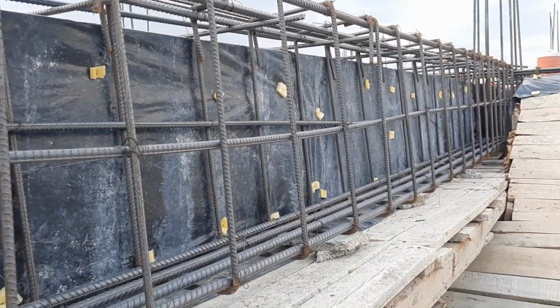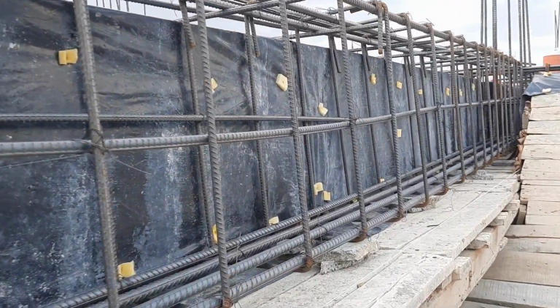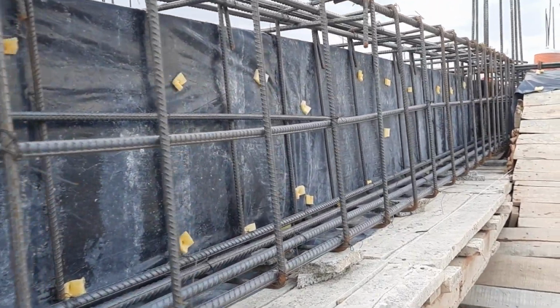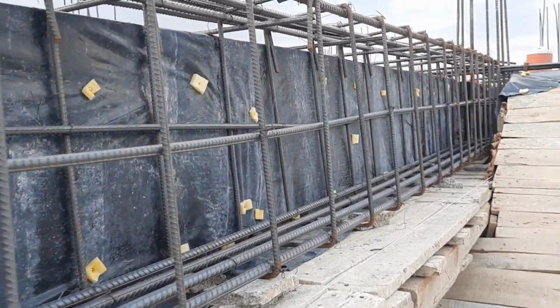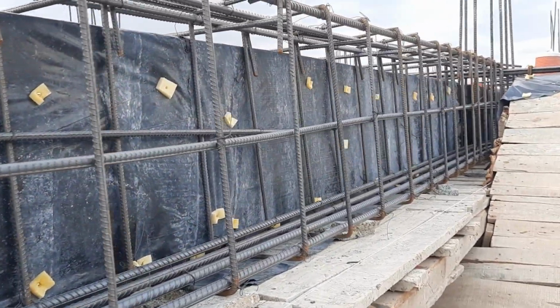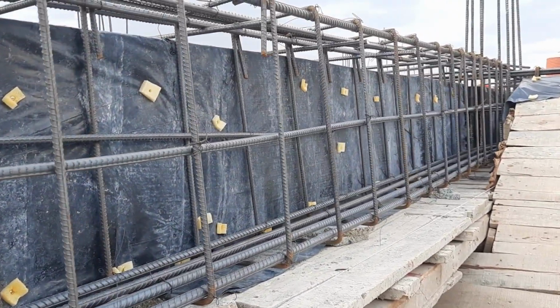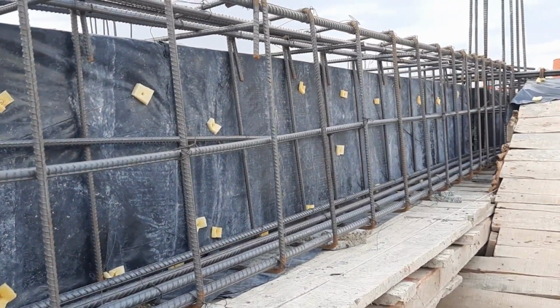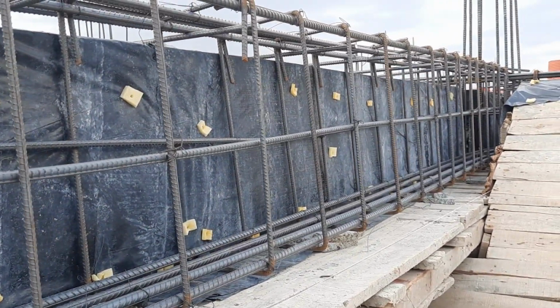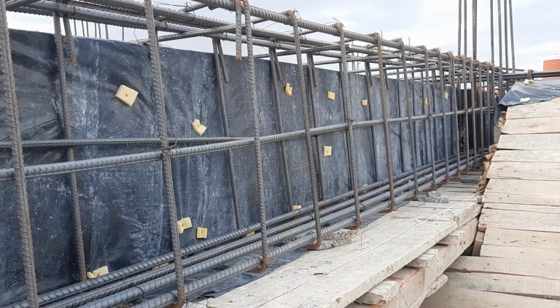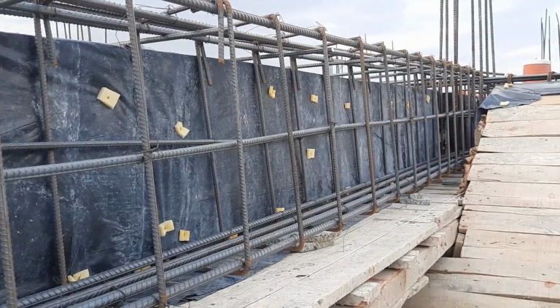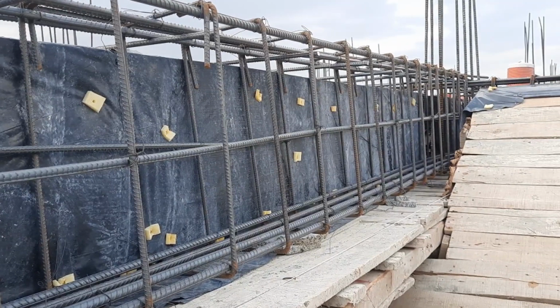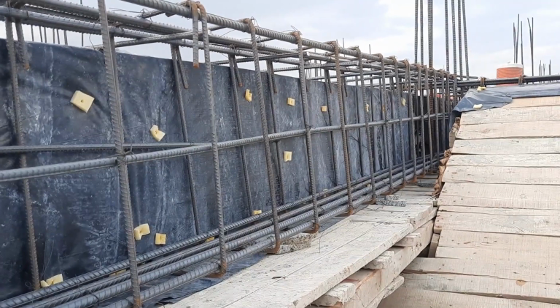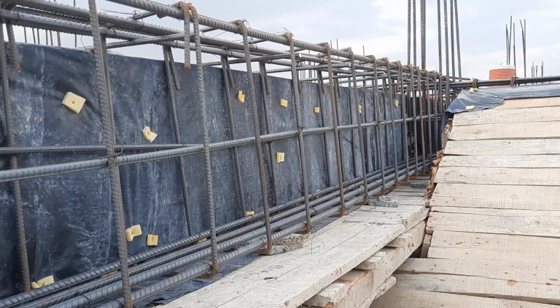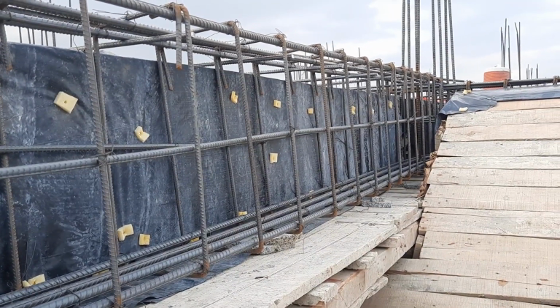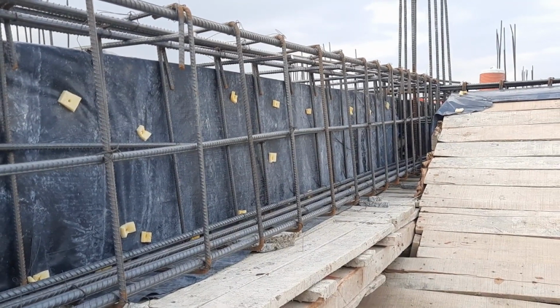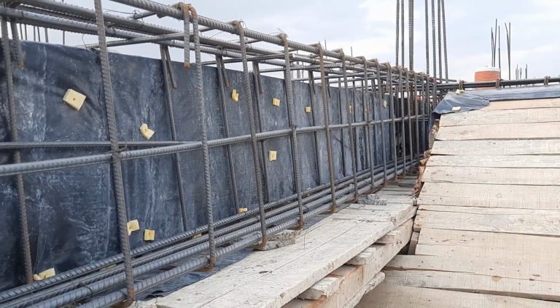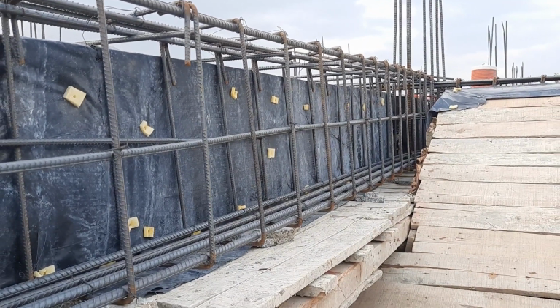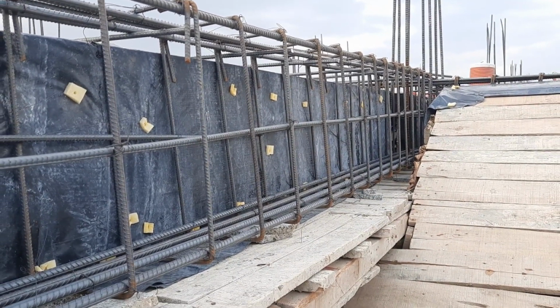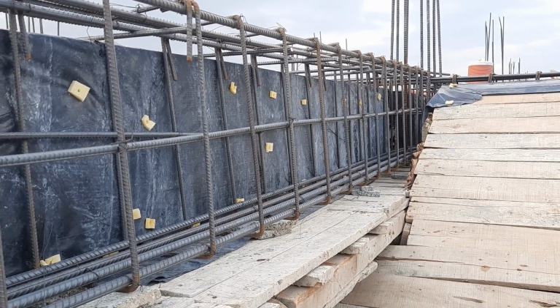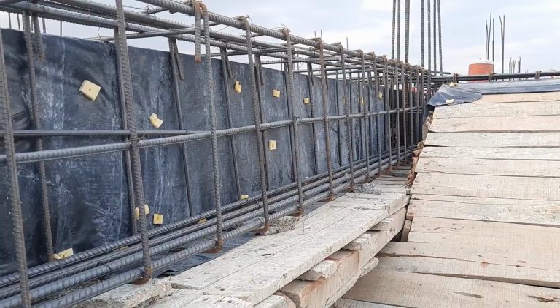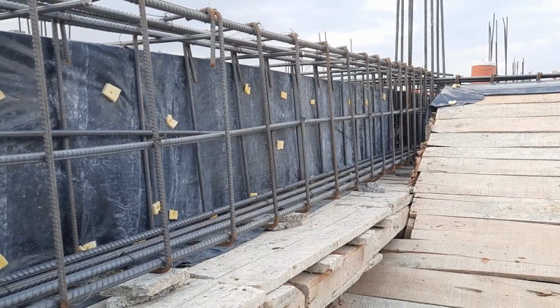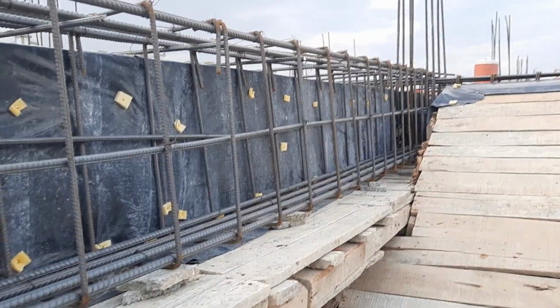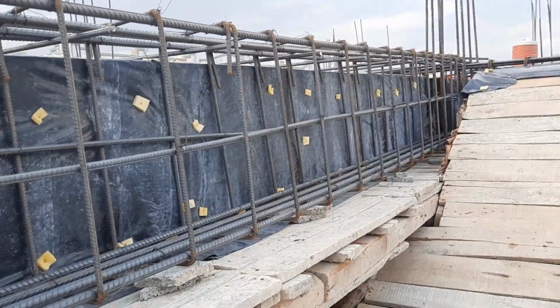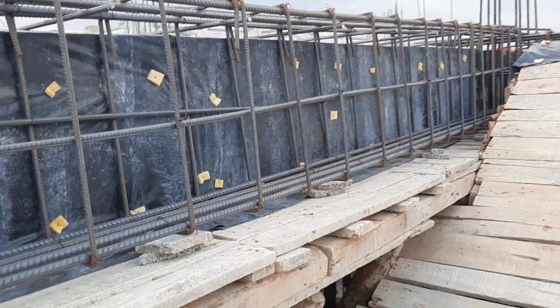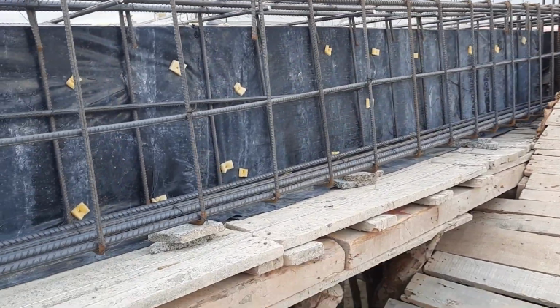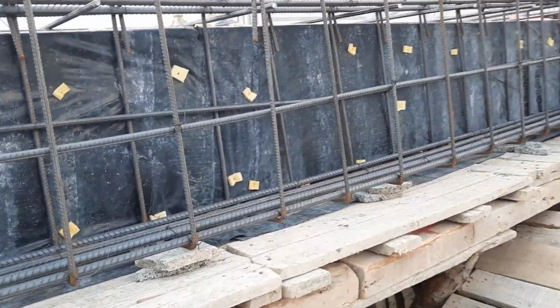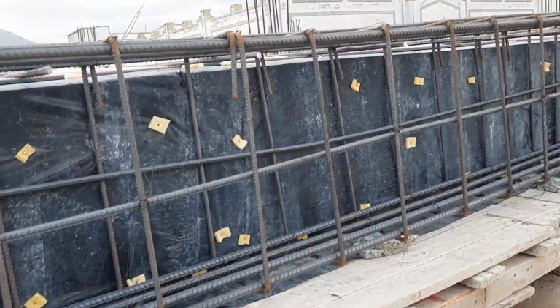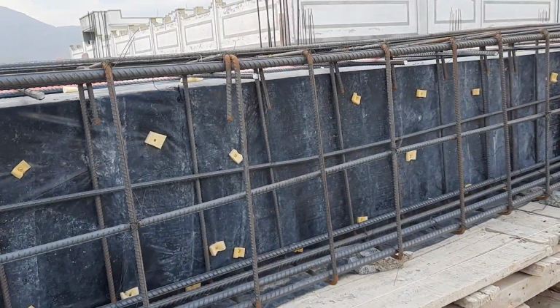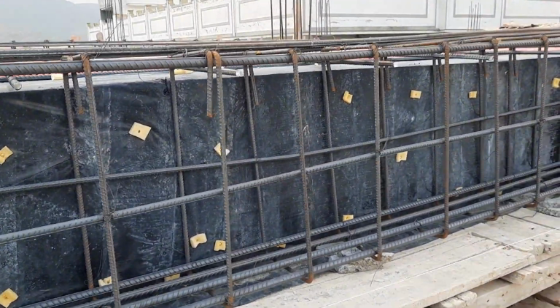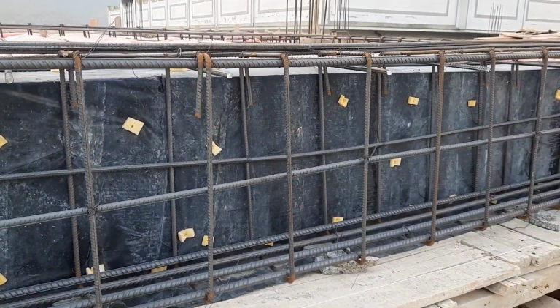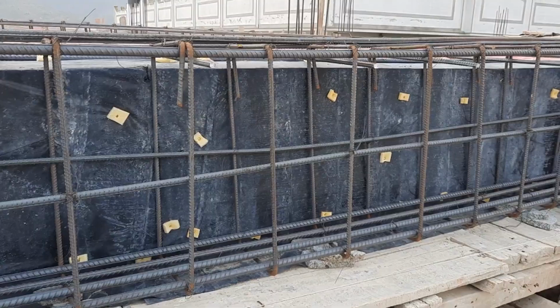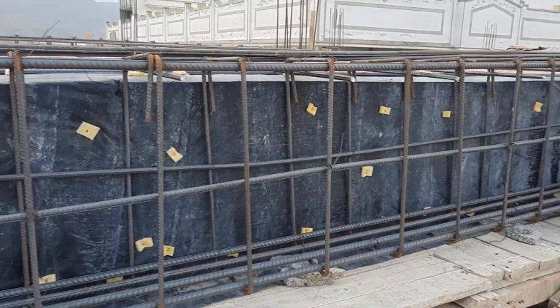Now this beam is ready. They will make its shuttering on this side, which is open right now. The beam and slab are ready for concrete work.